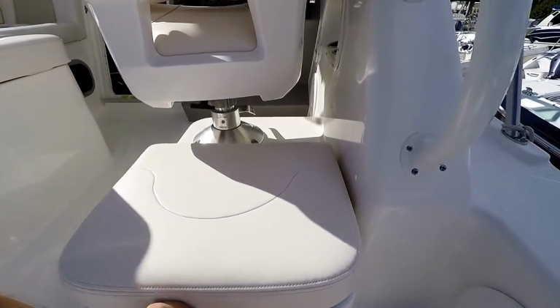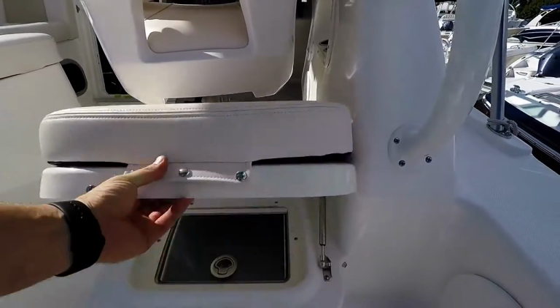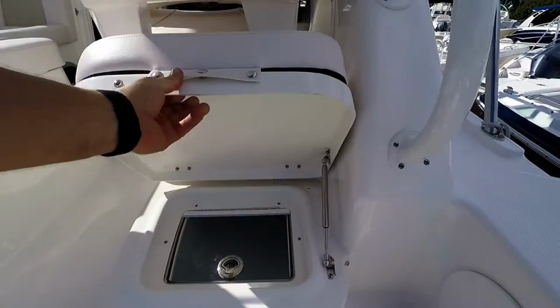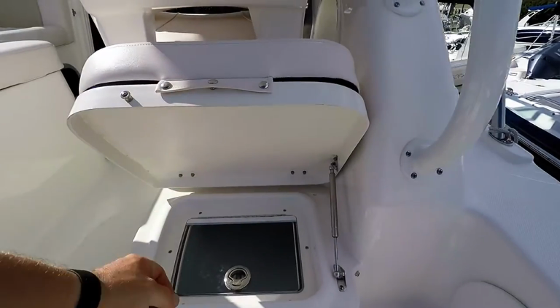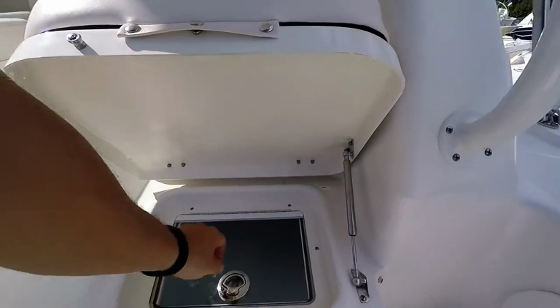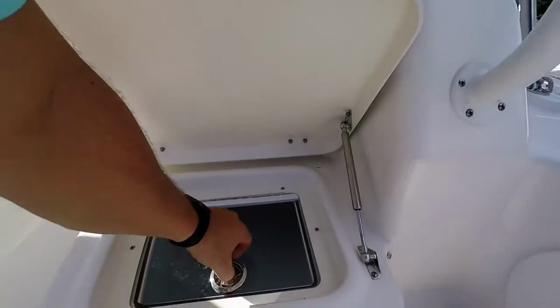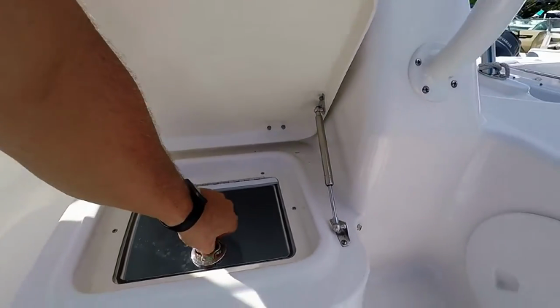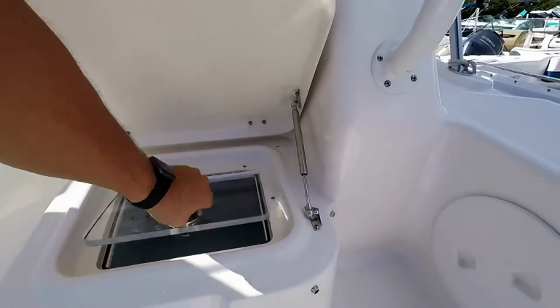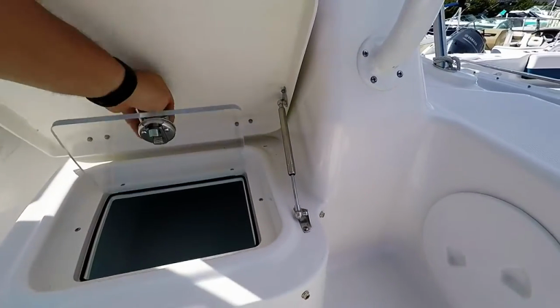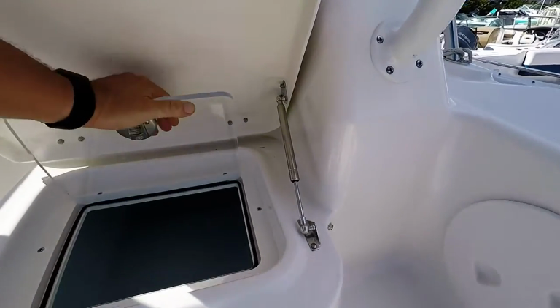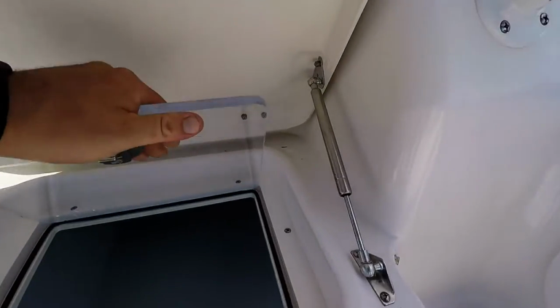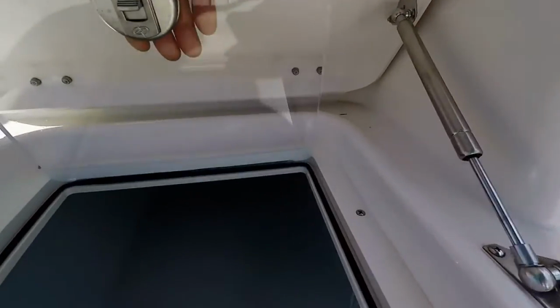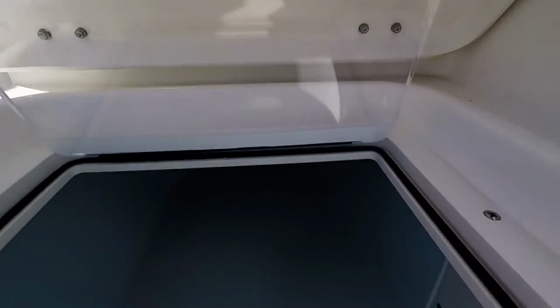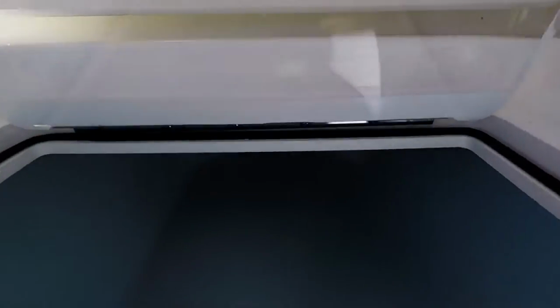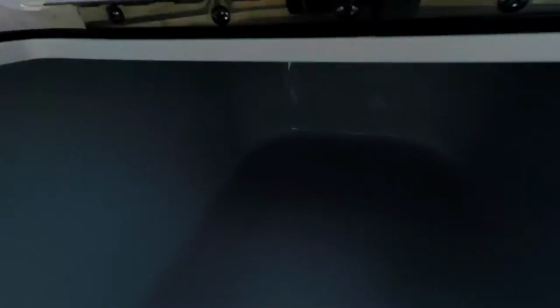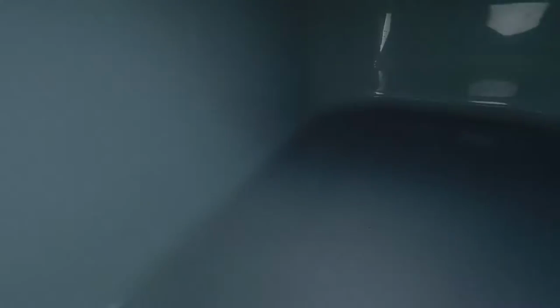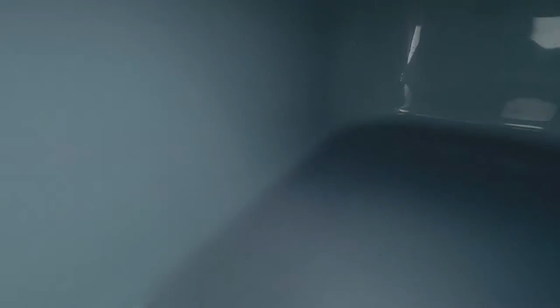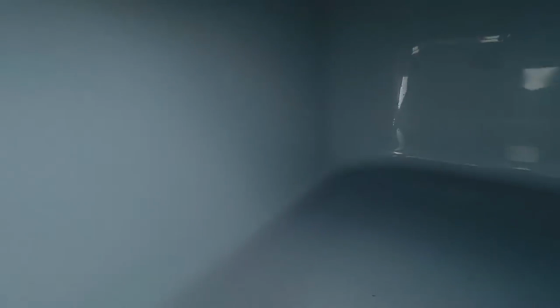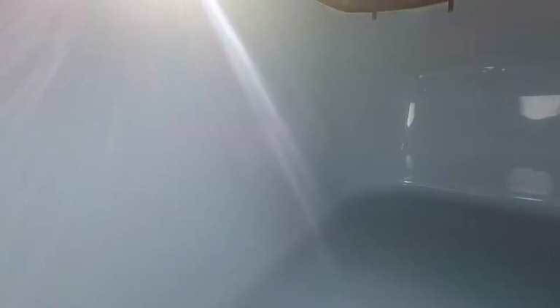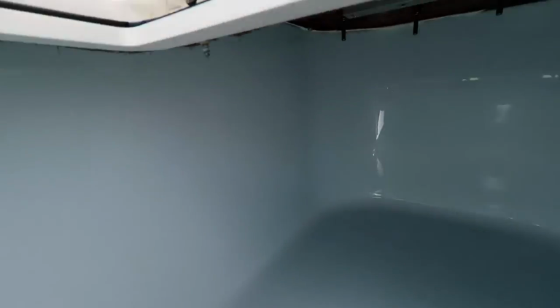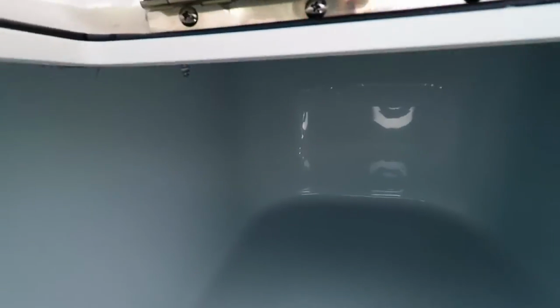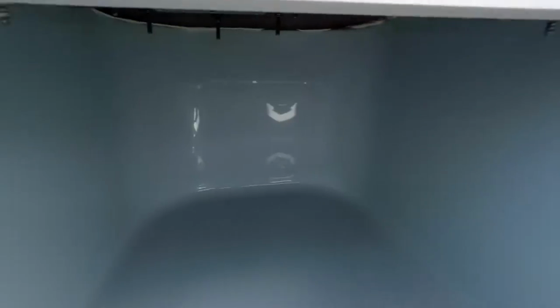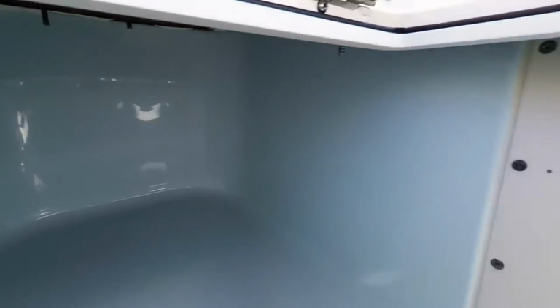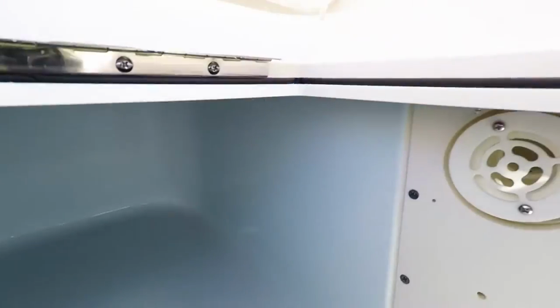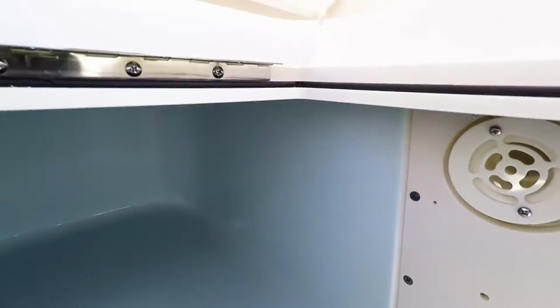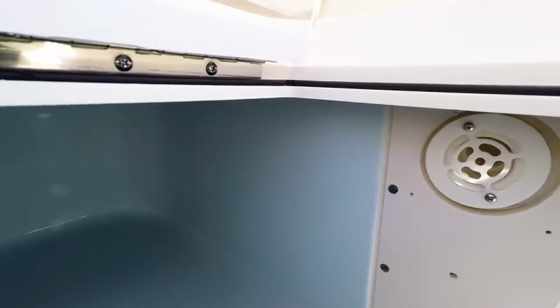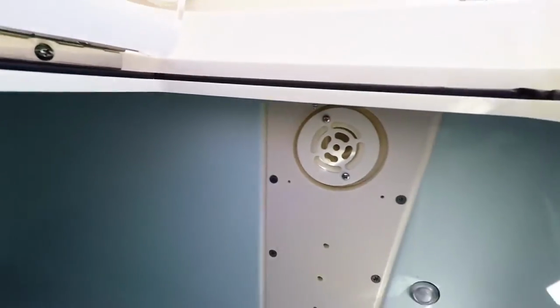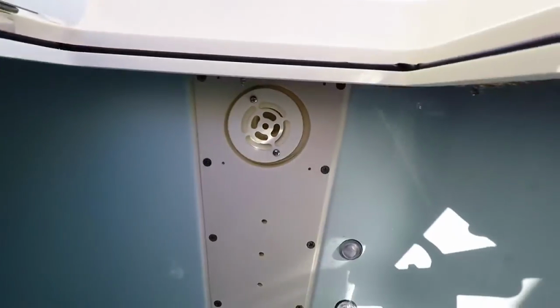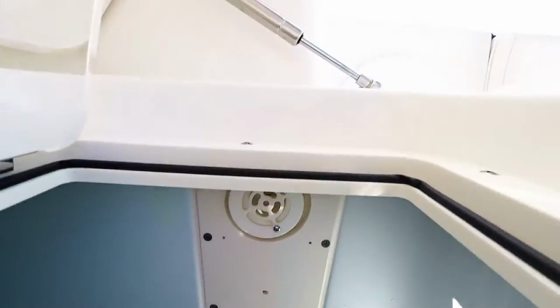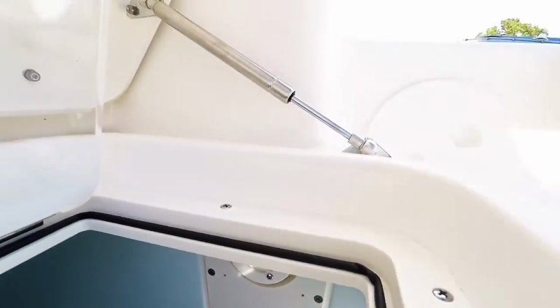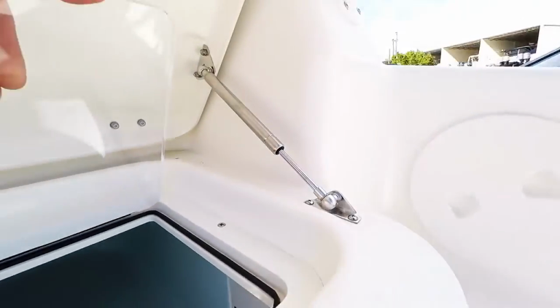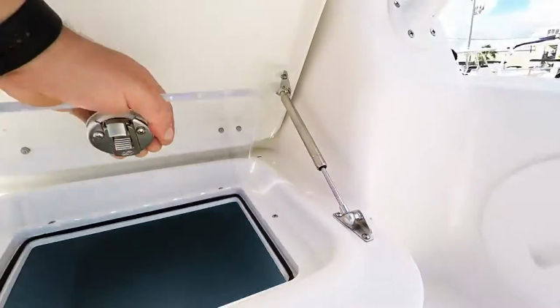An additional live well — or cooler, depending on how you'd like to use it. It is insulated, and this one here is lighted as well.